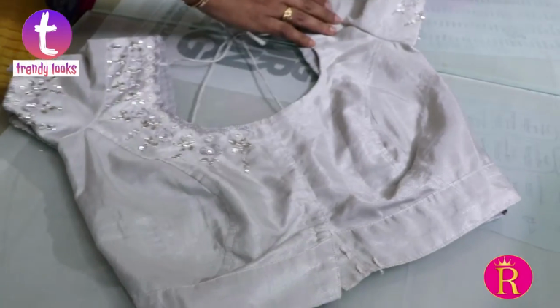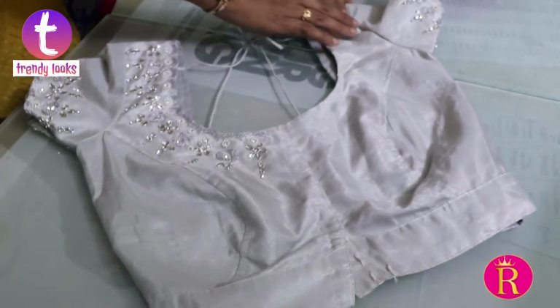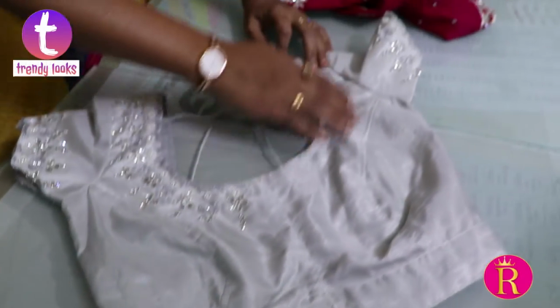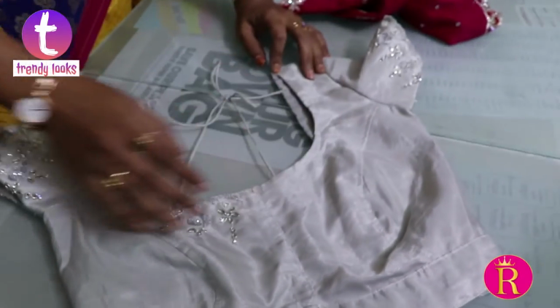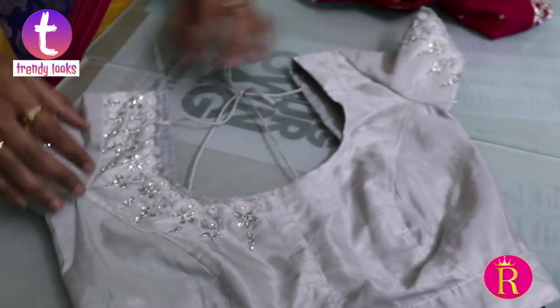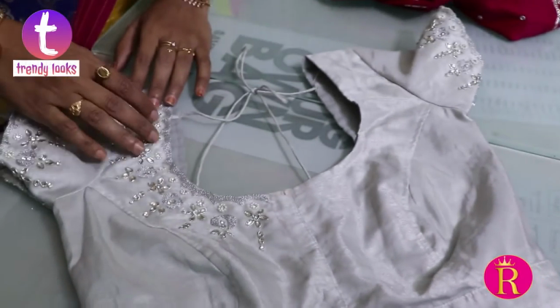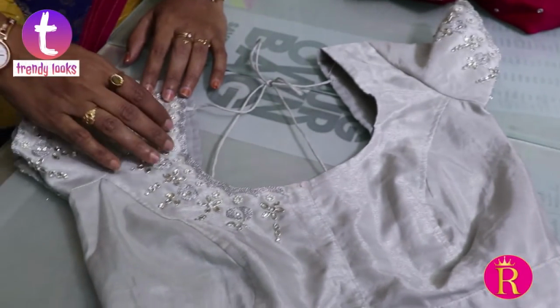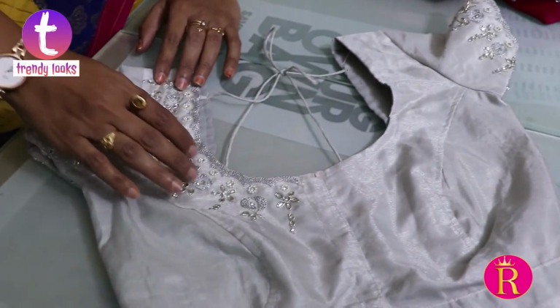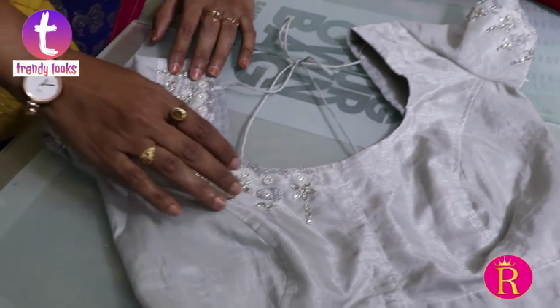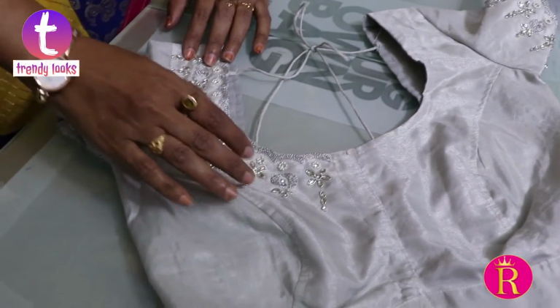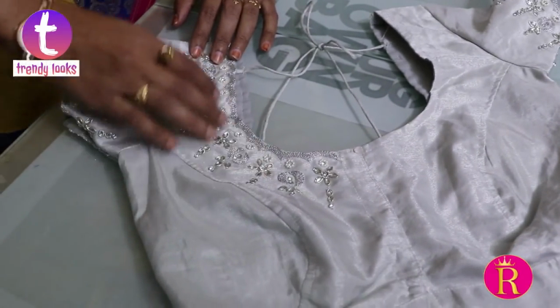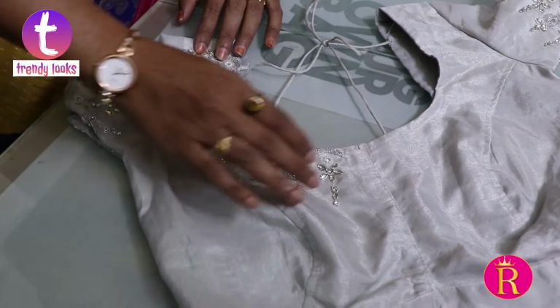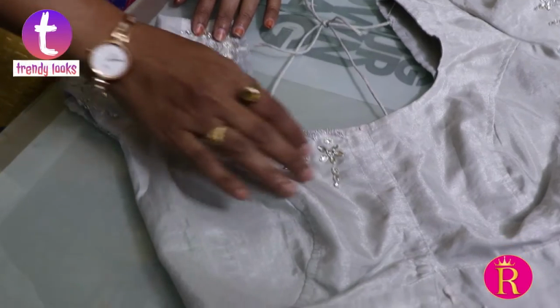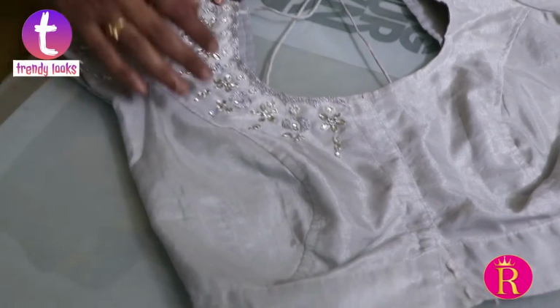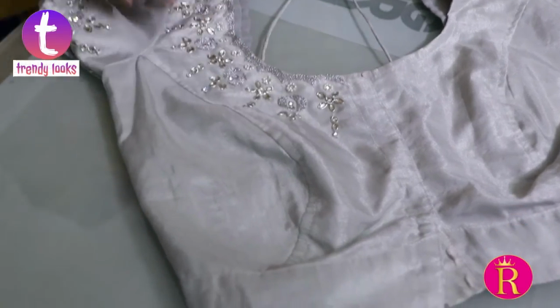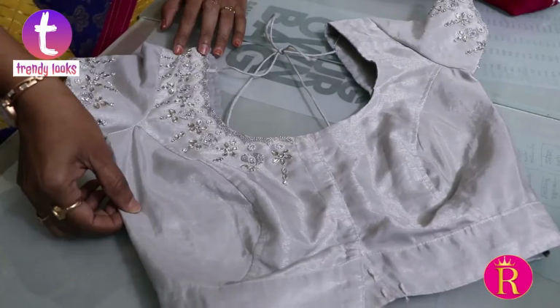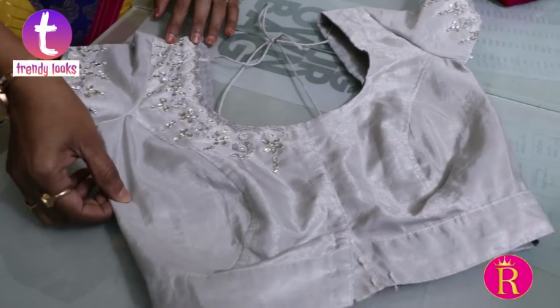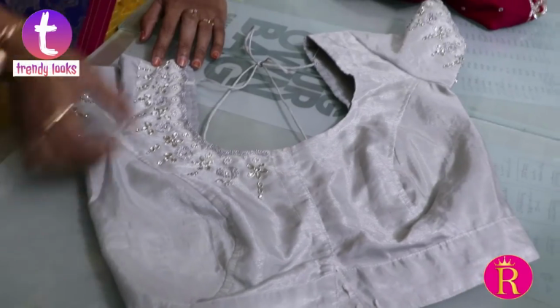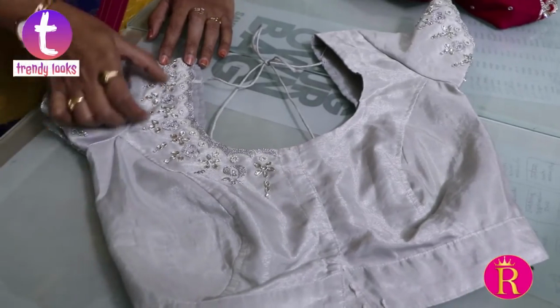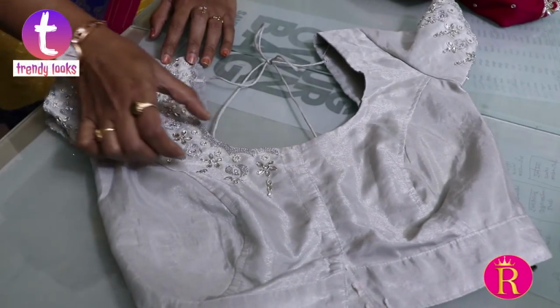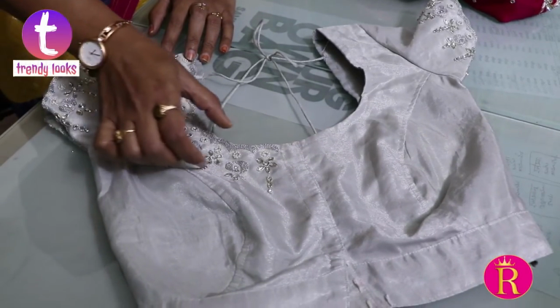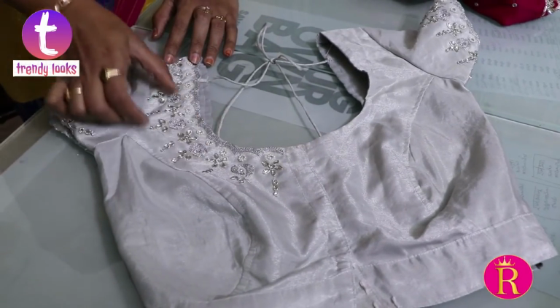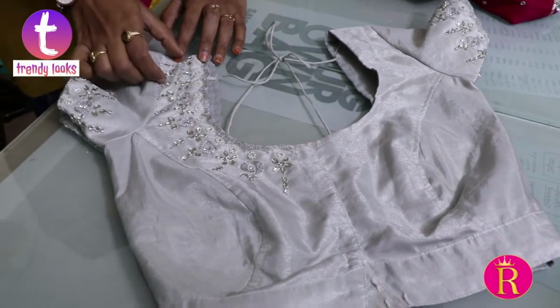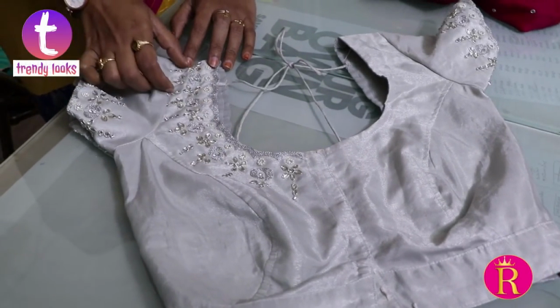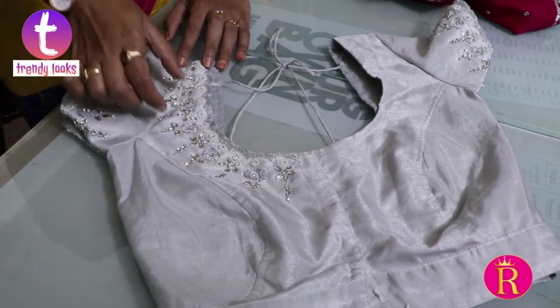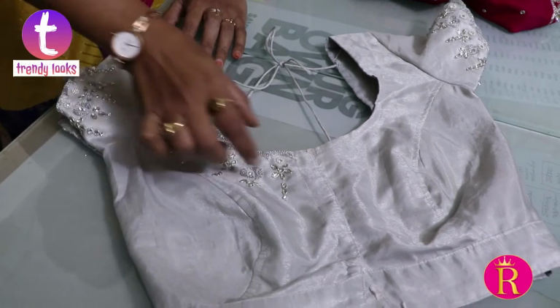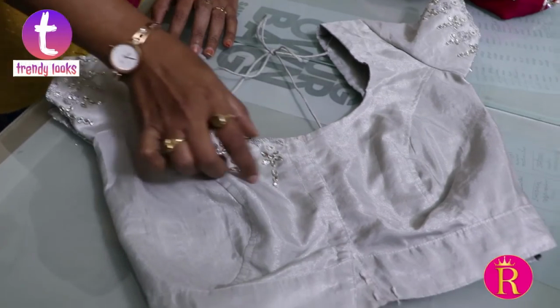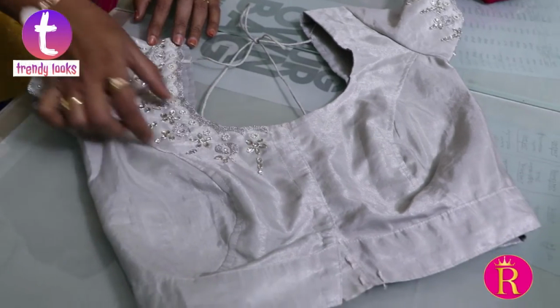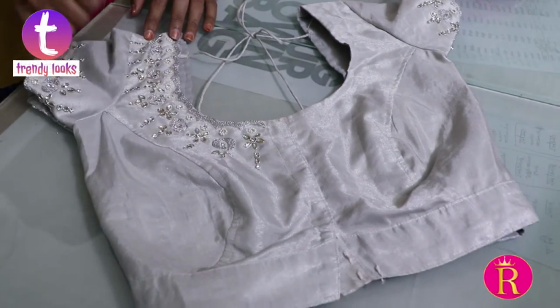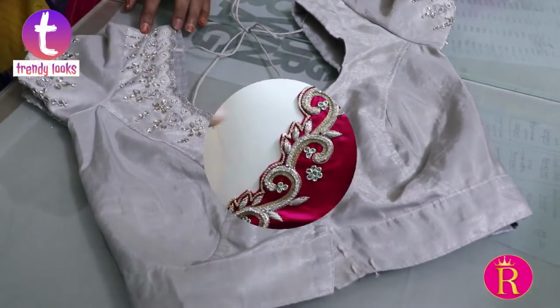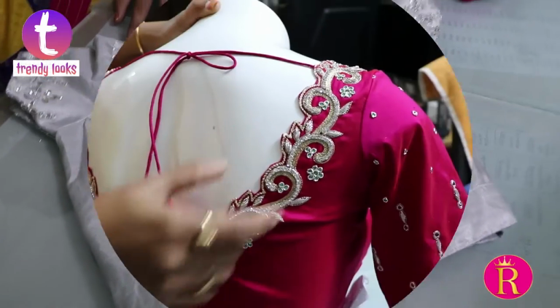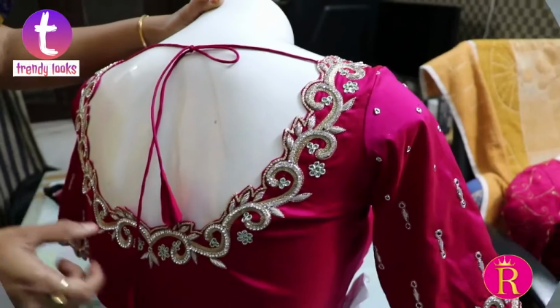This is a maggam work blouse. This is a maggam work design. This is a crystal work blouse.